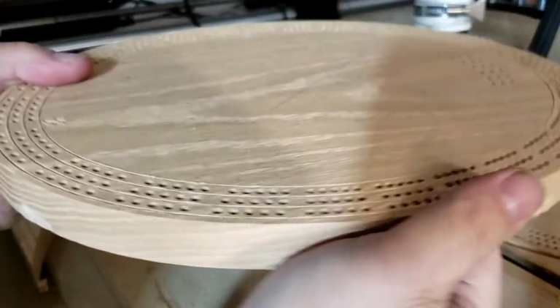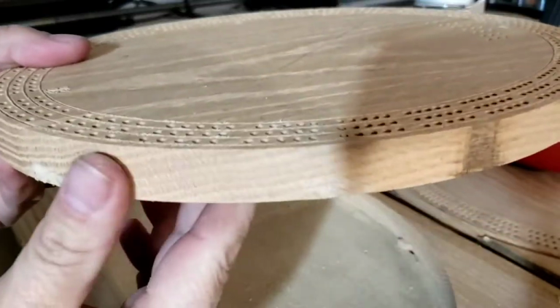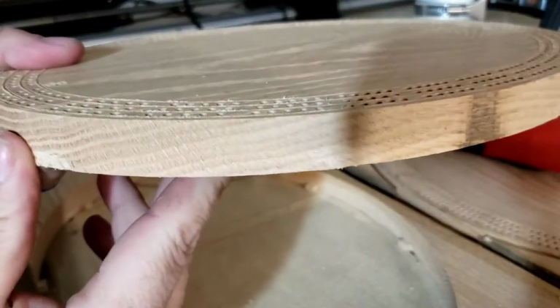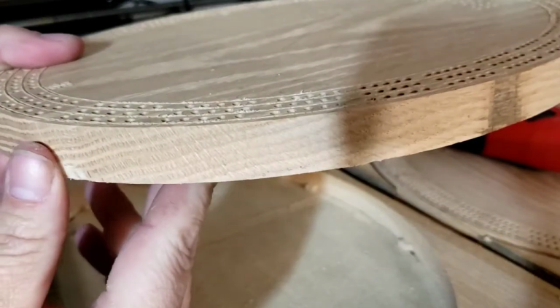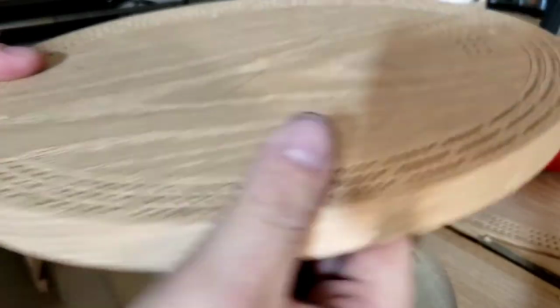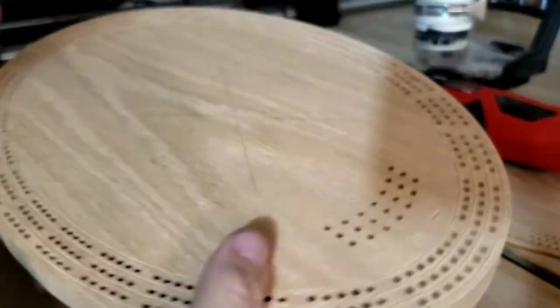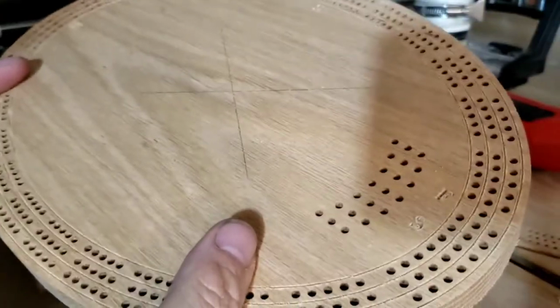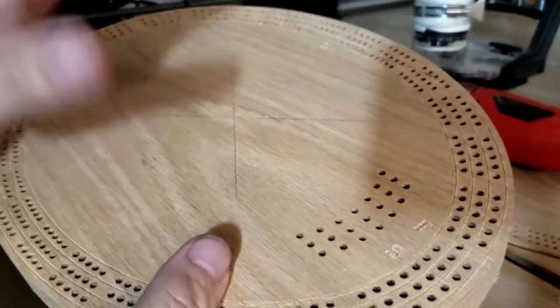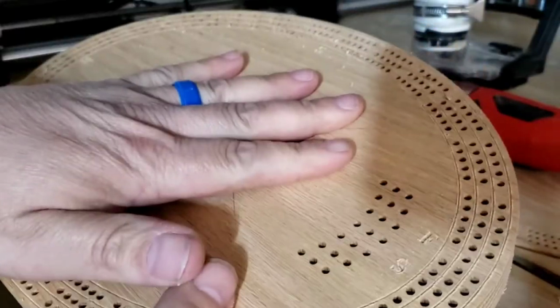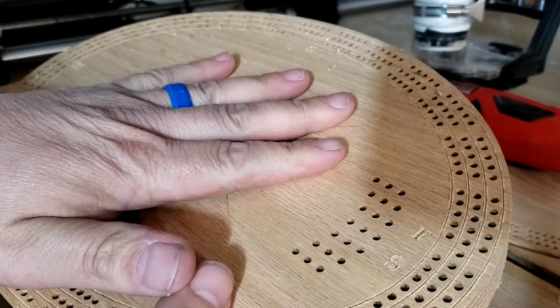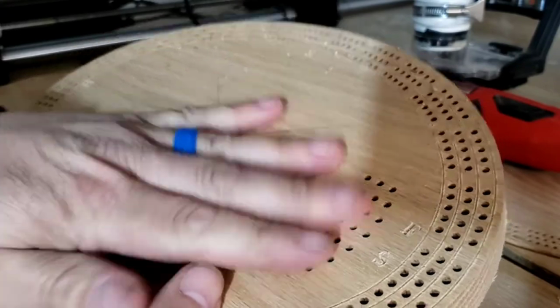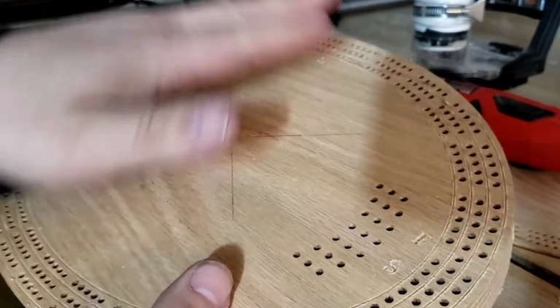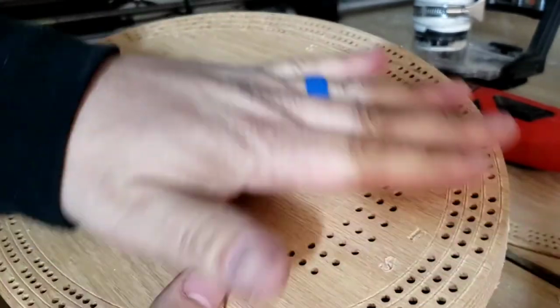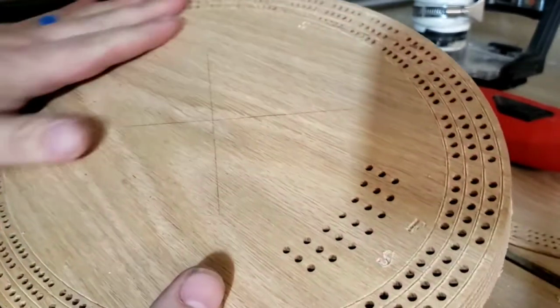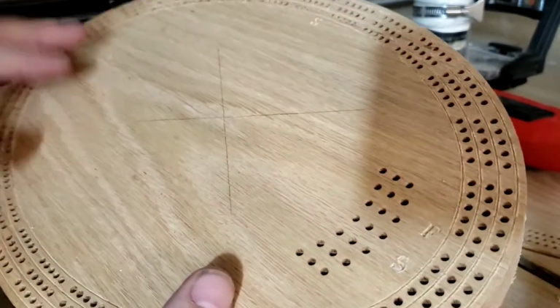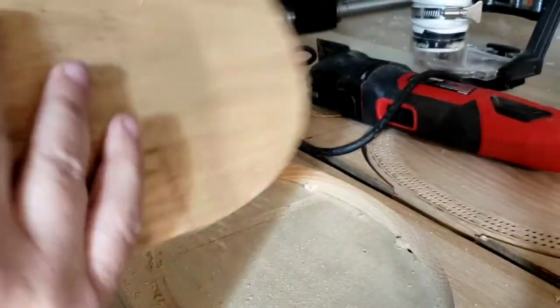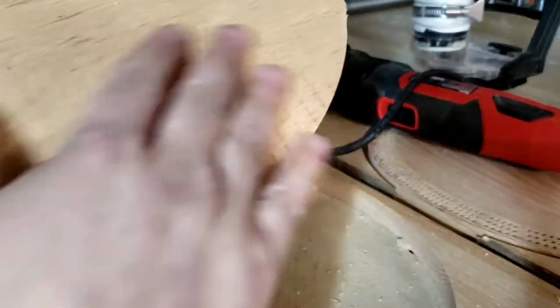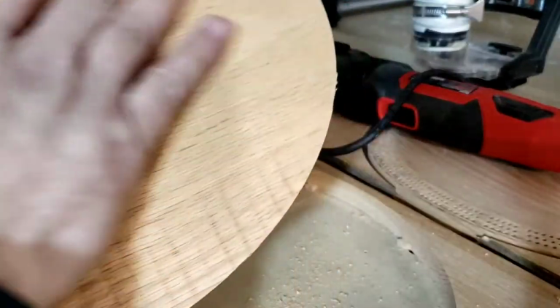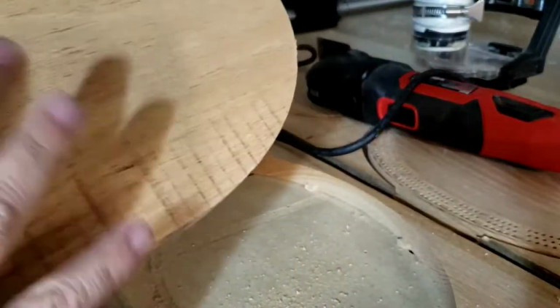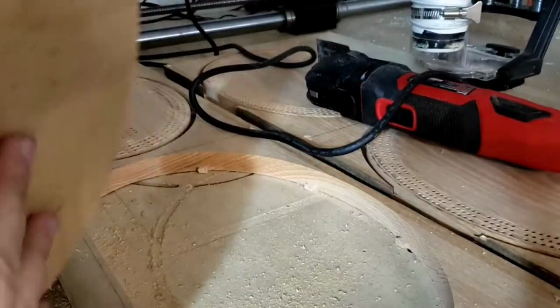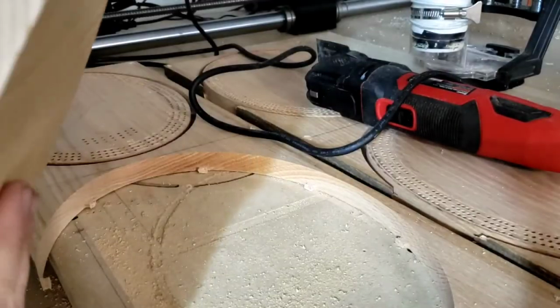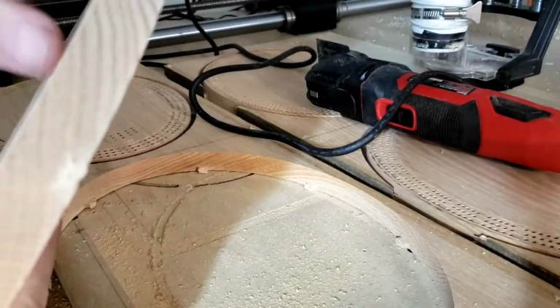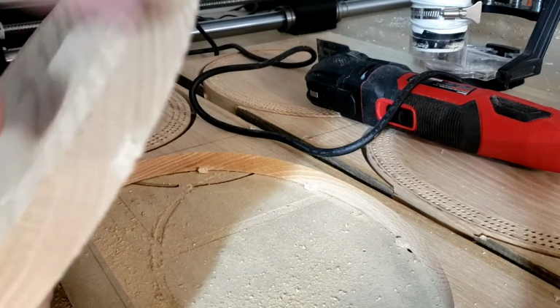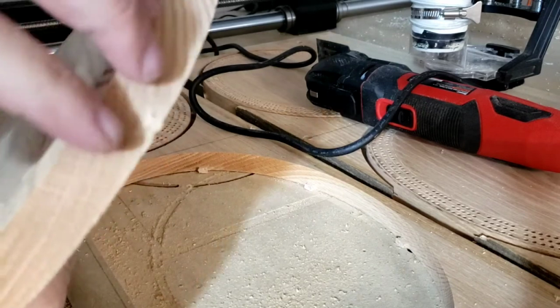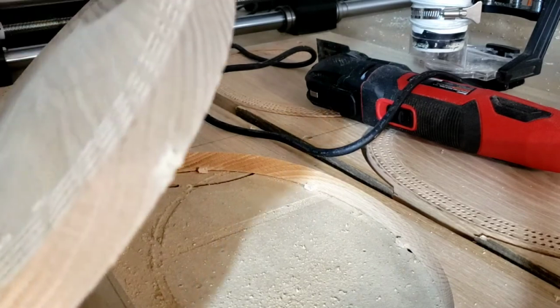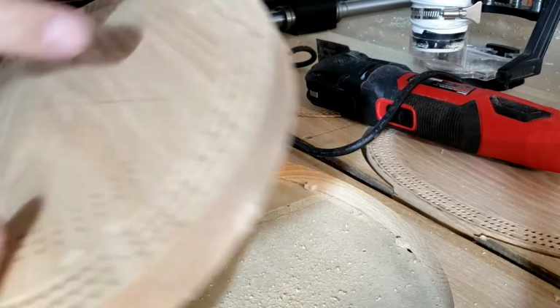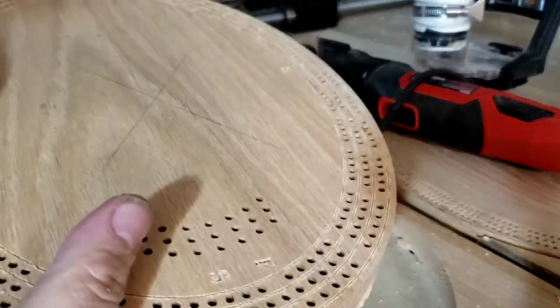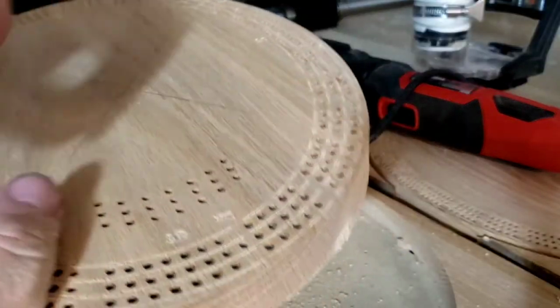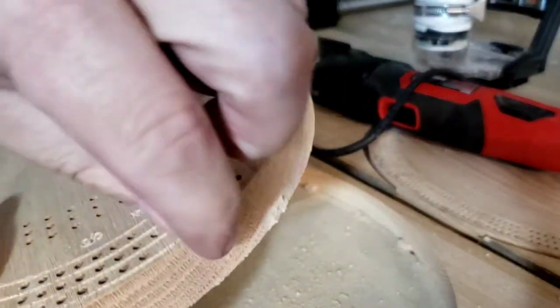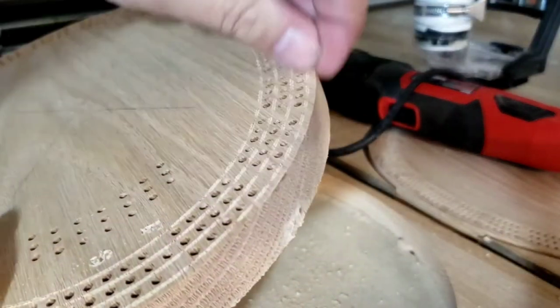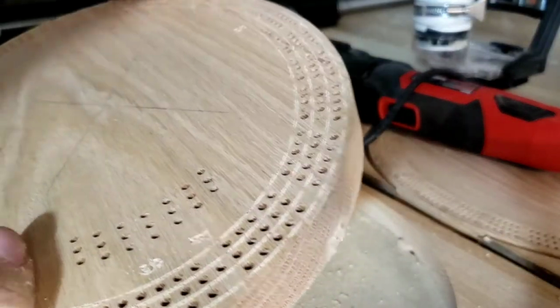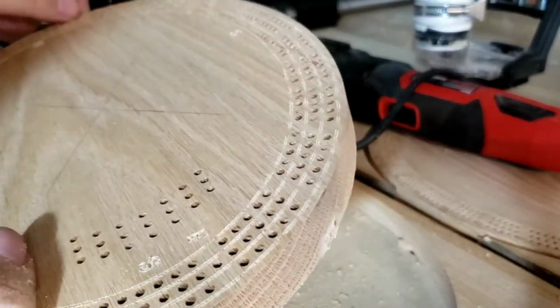Now I'll go to sanding this board — the next step. Just a little light sanding over the top and on the back, and then after that I'll use the router table to get the tabs off with a straight bit, and then I'll use the eighth-inch round-over bit on the corners.